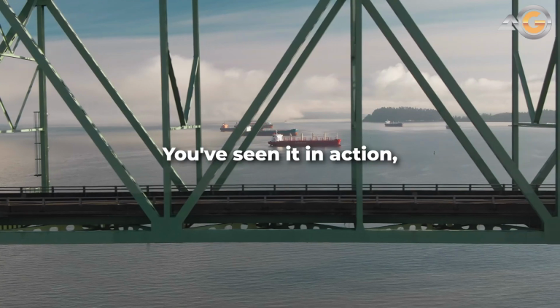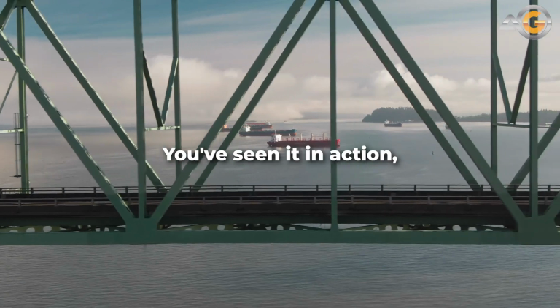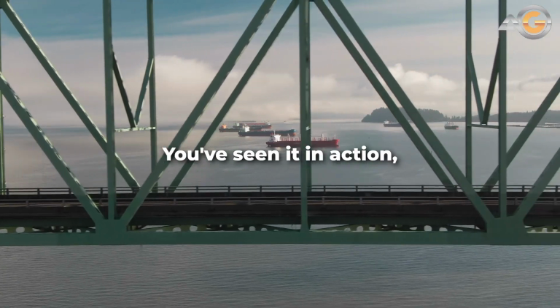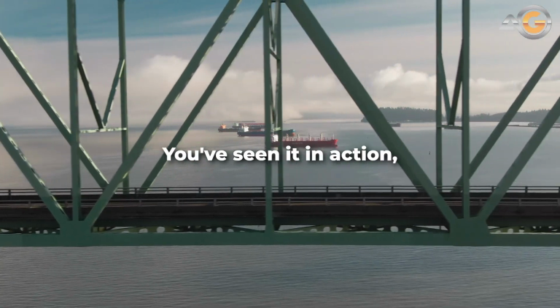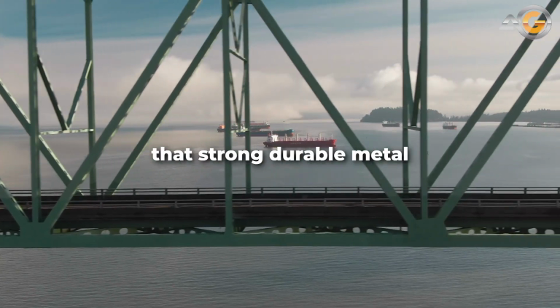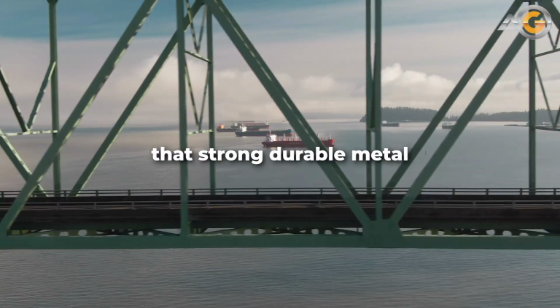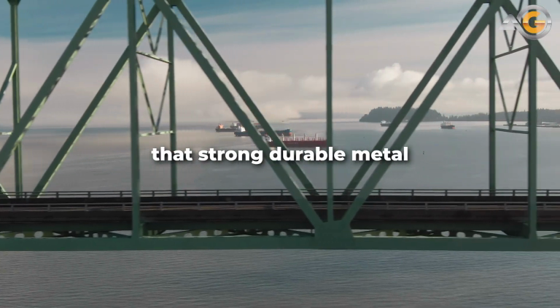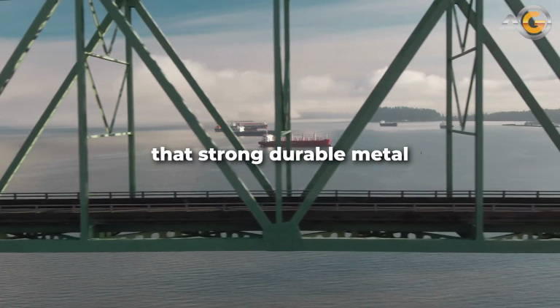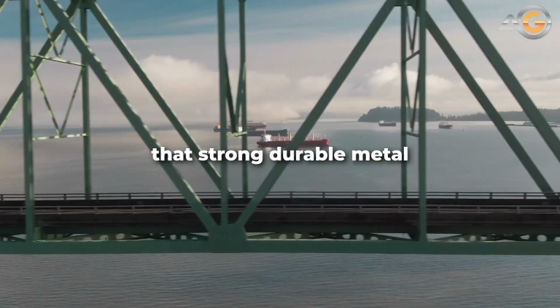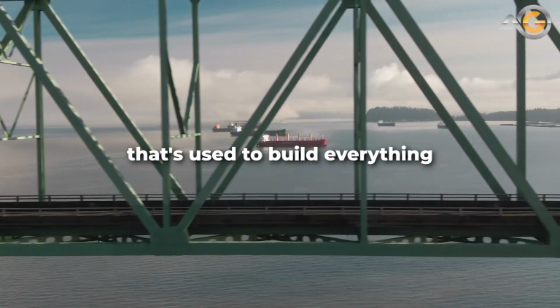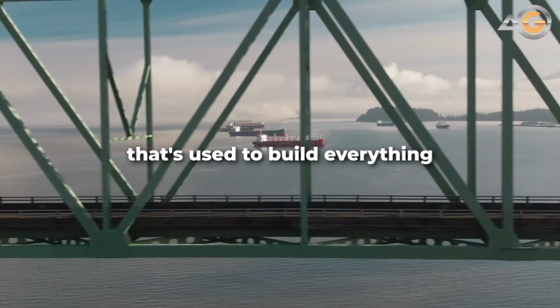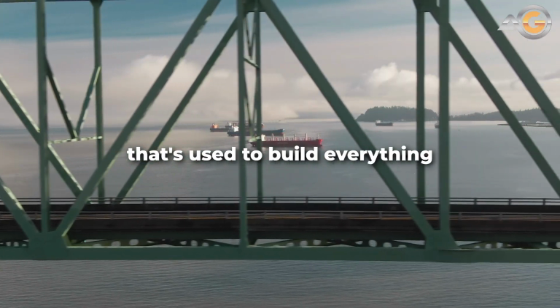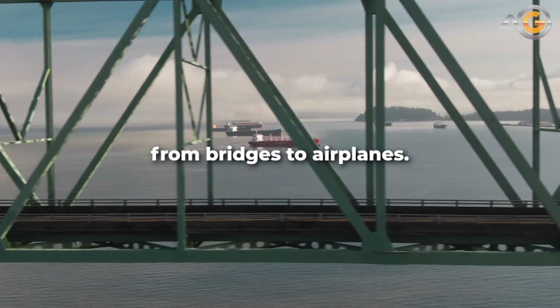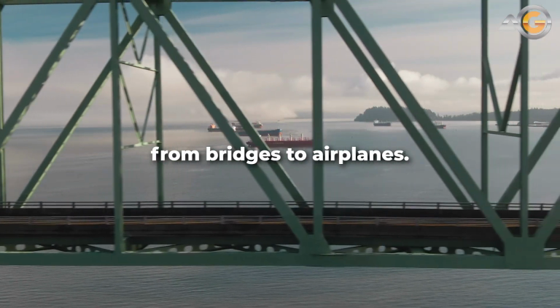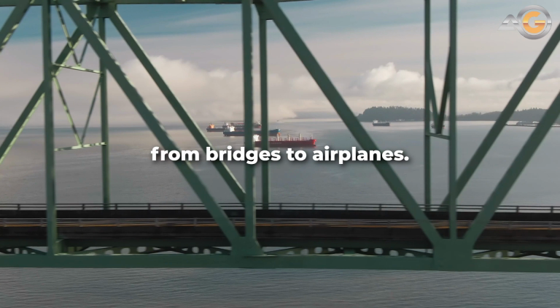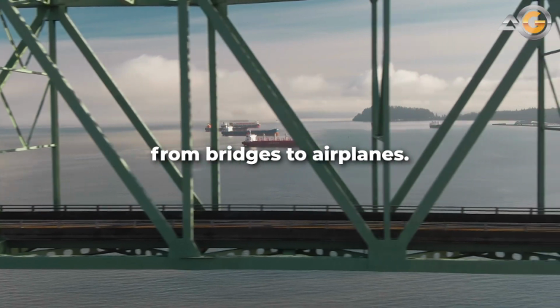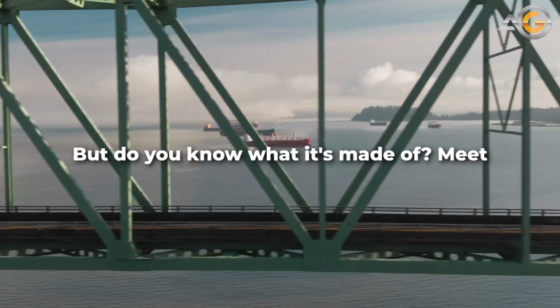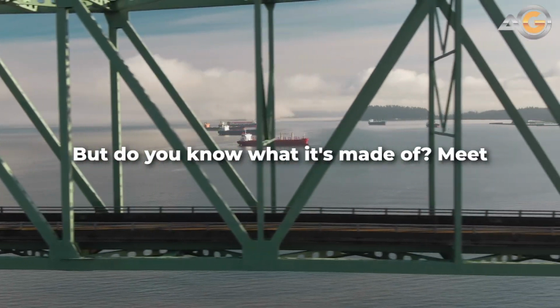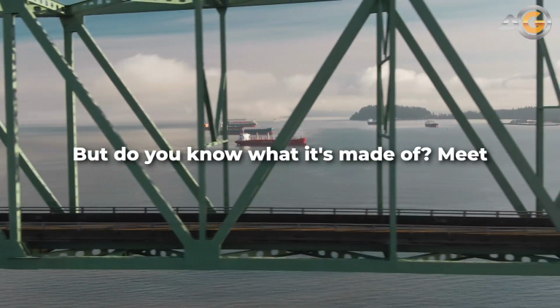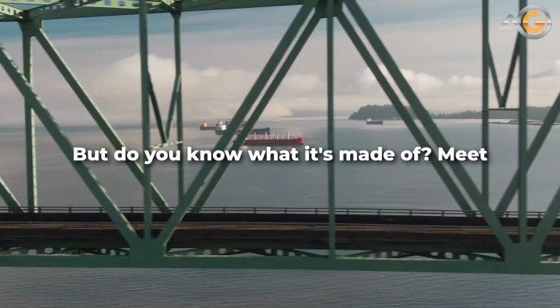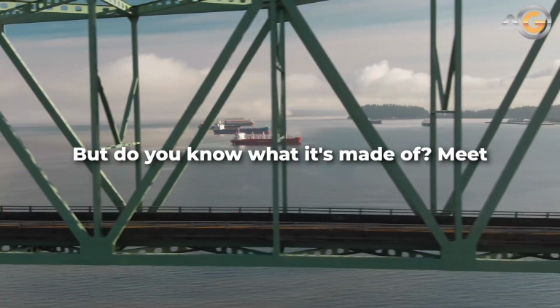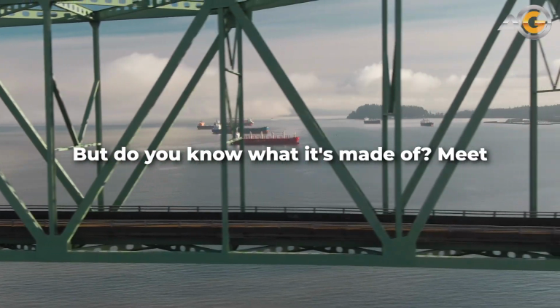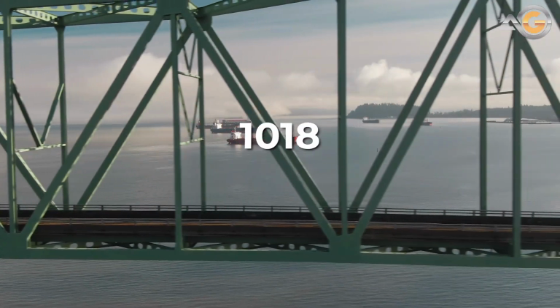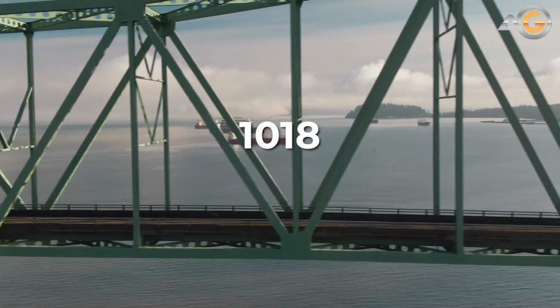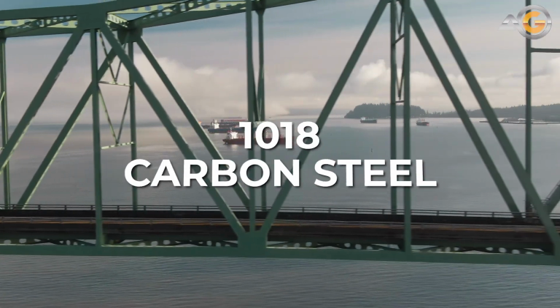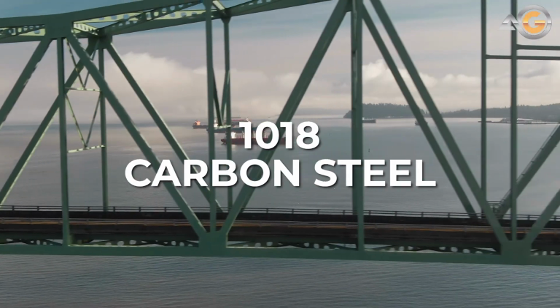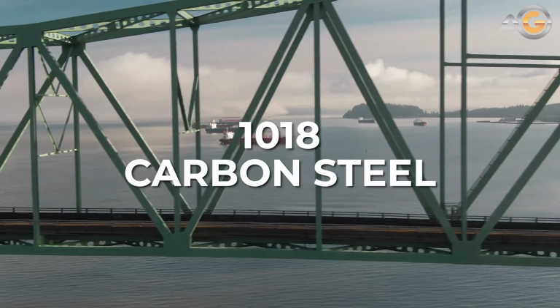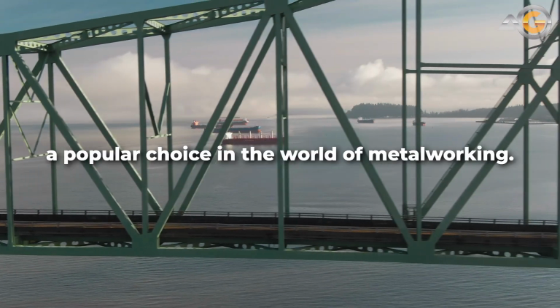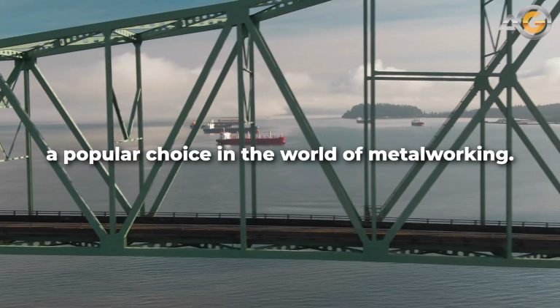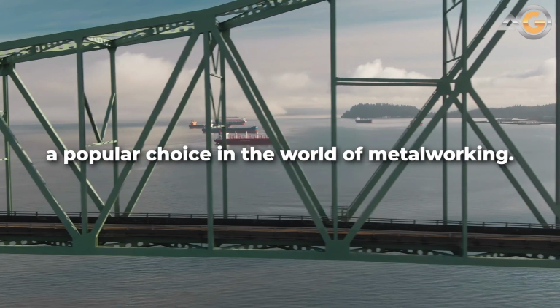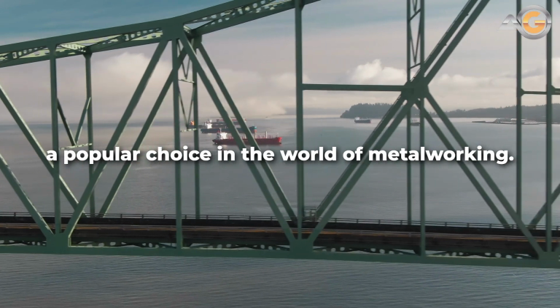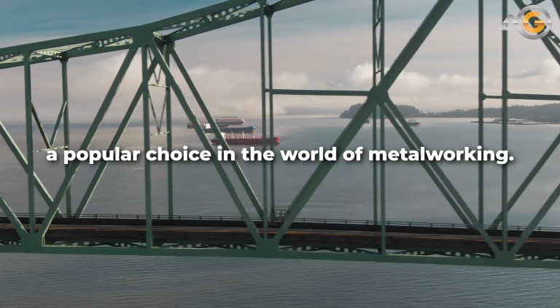You've seen it in action — that strong, durable metal that's used to build everything from bridges to airplanes. But do you know what it's made of? Meet 1018 carbon steel, a popular choice in the world of metalworking.